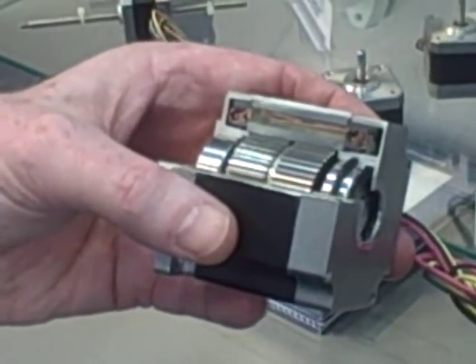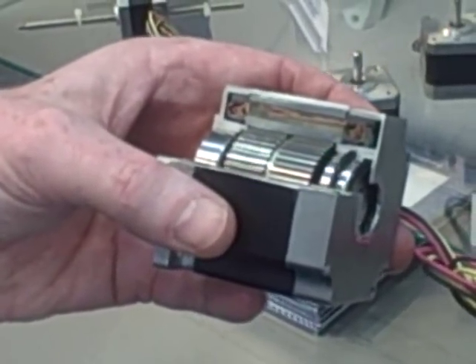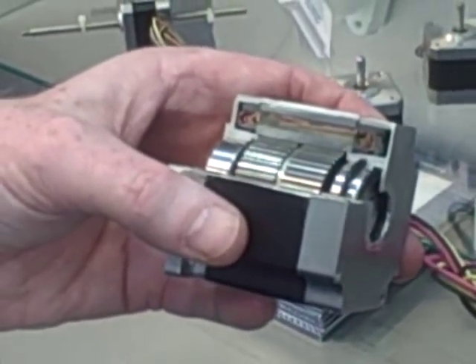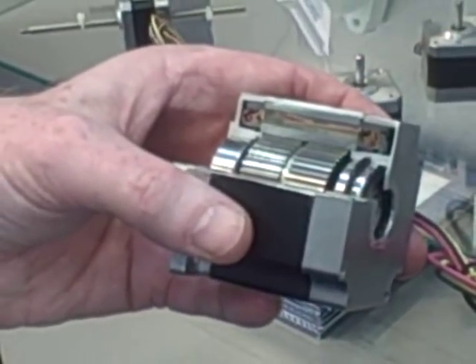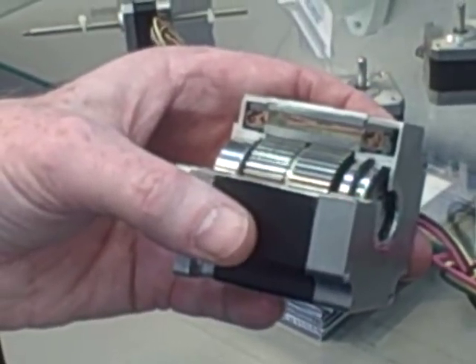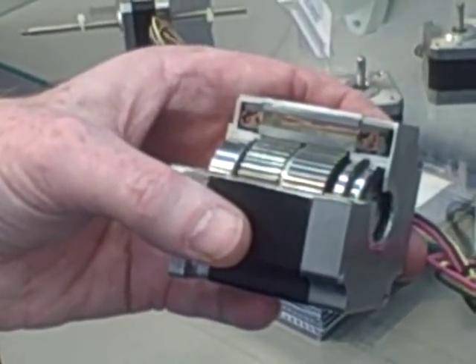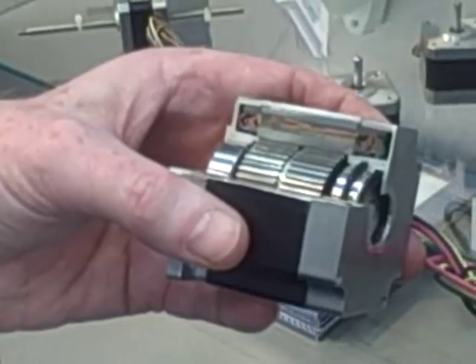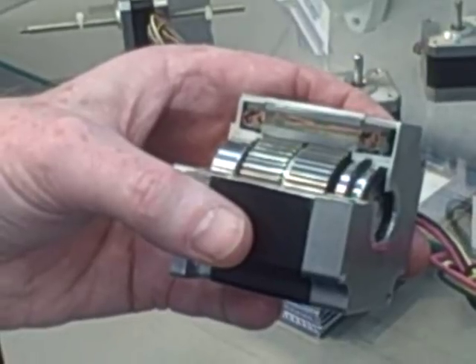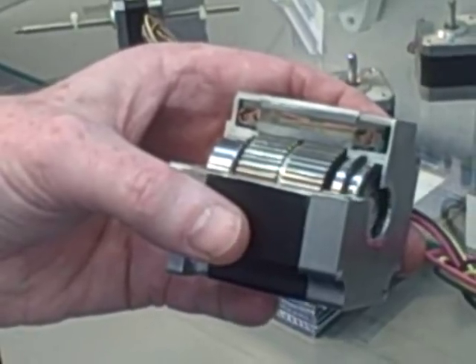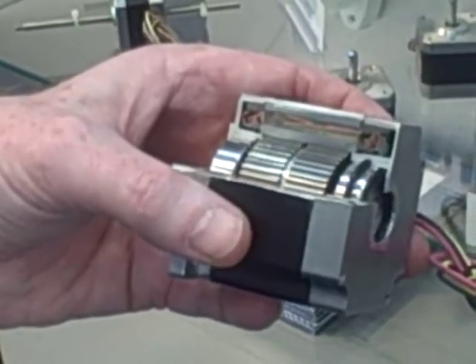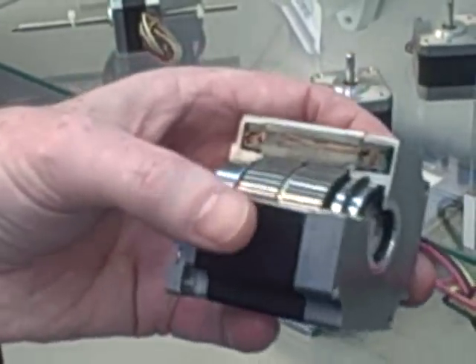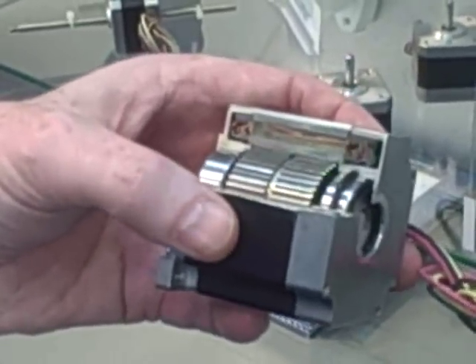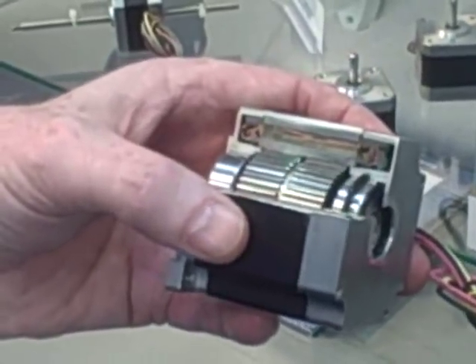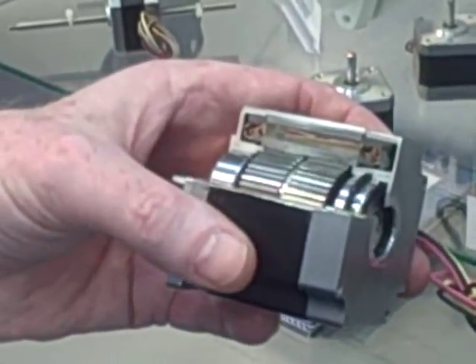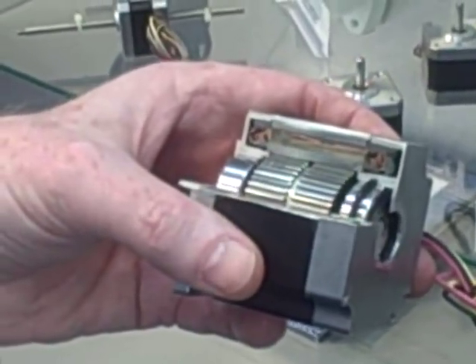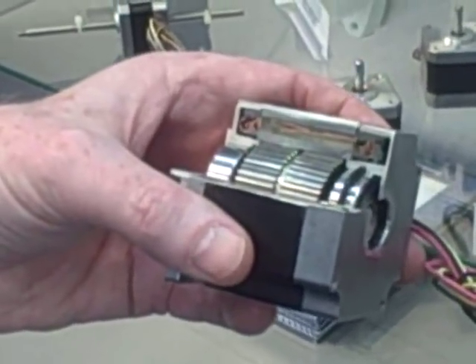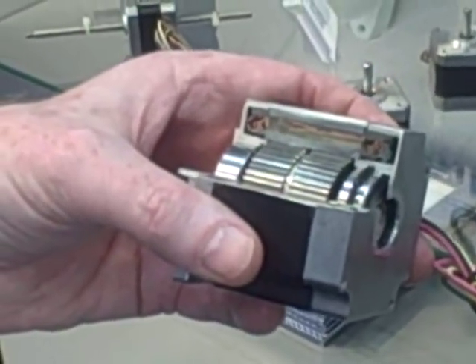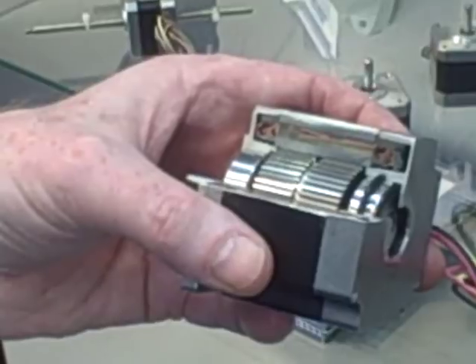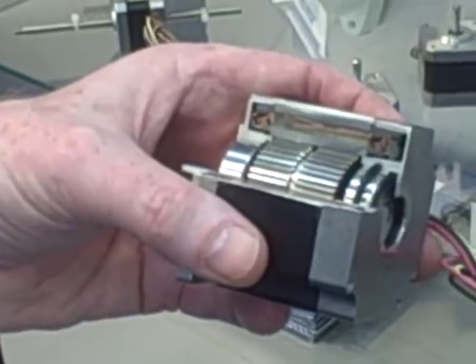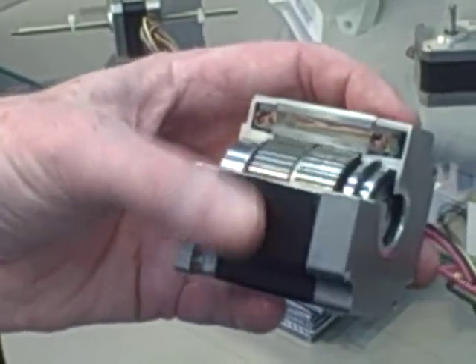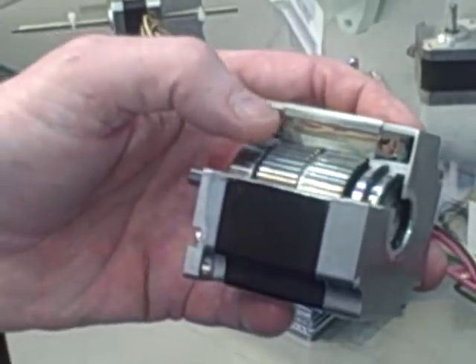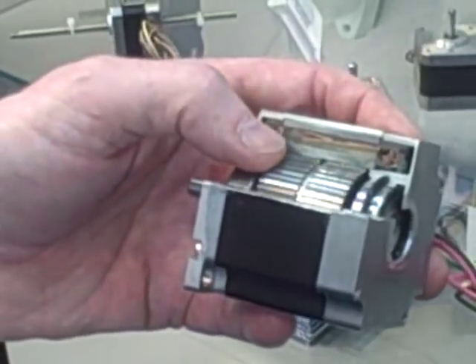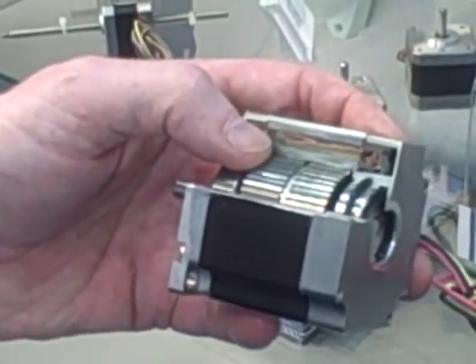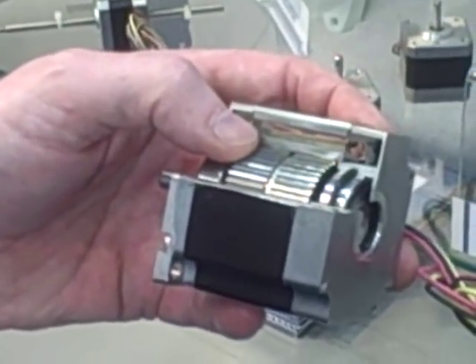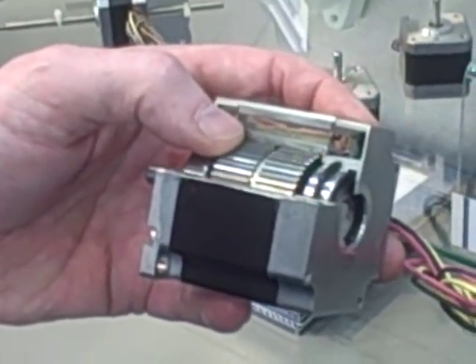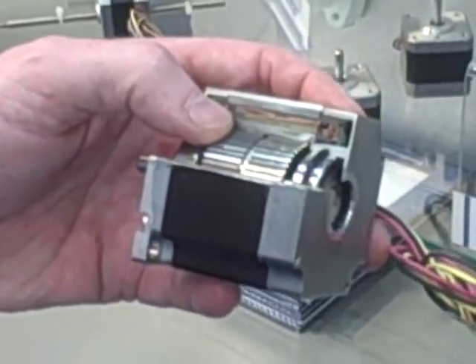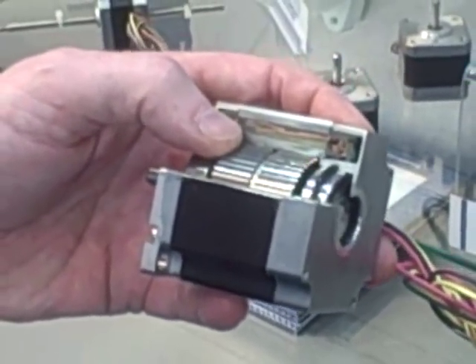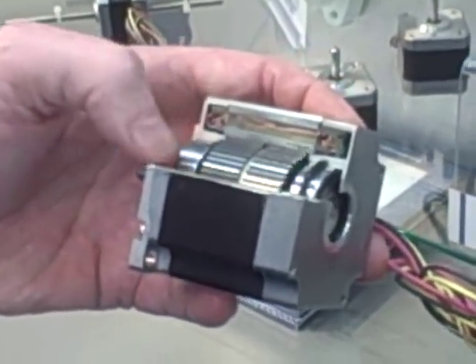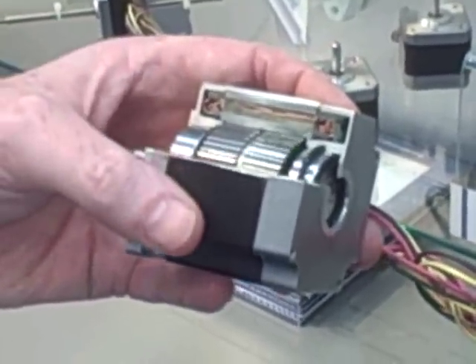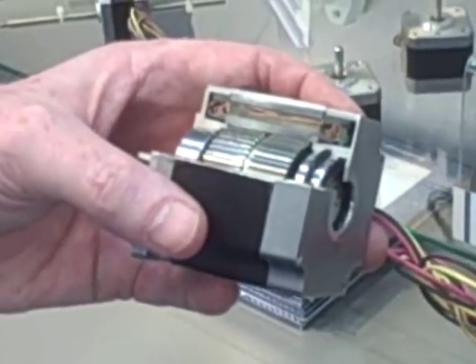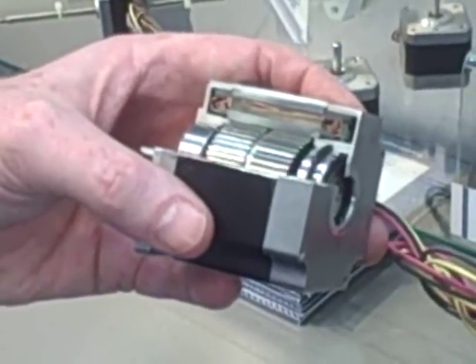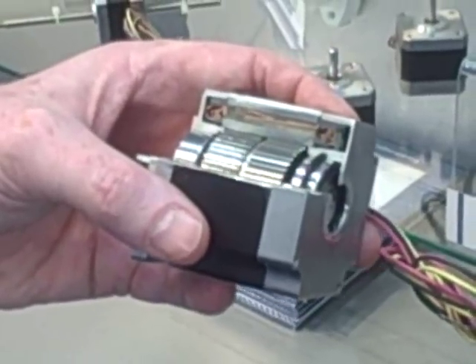We have fixed bearings so that there's no in-and-out motion within the motor. All the force is generated across the flux, across the gap, to produce the highest flux possible to create the highest torque.